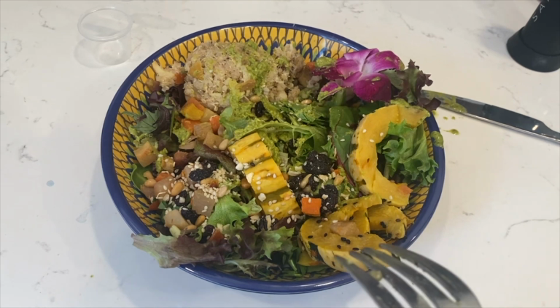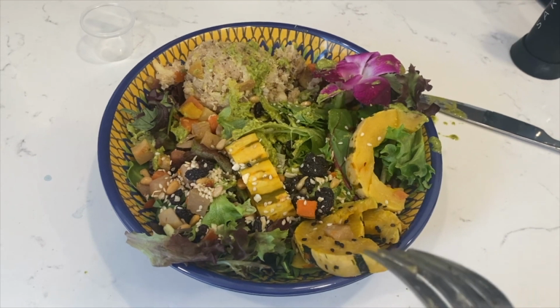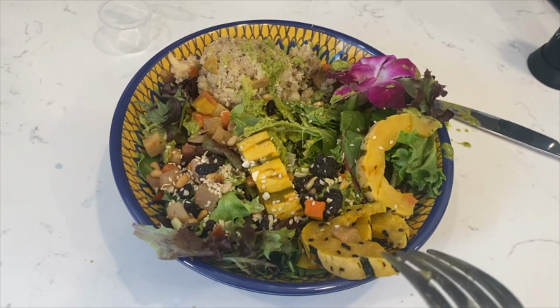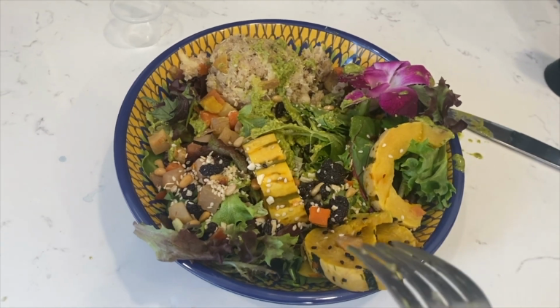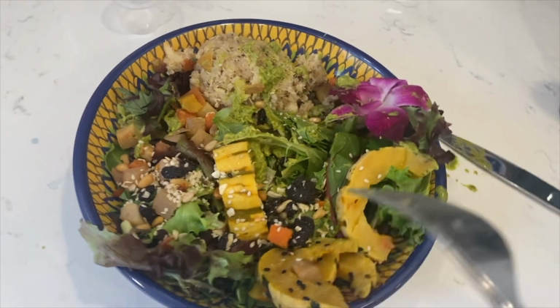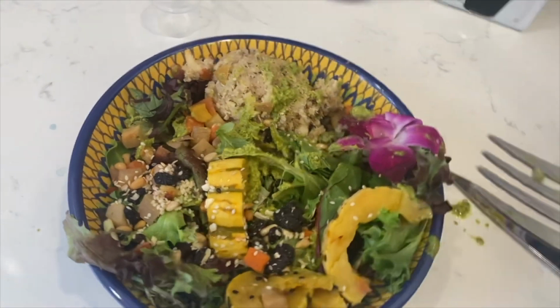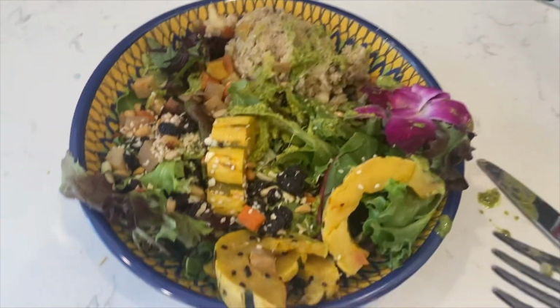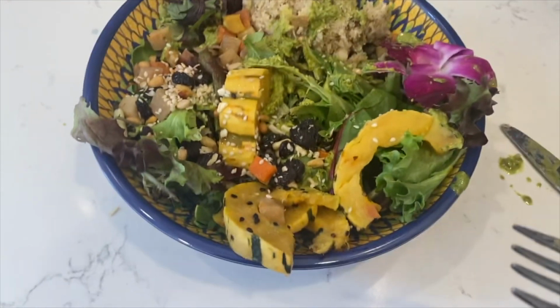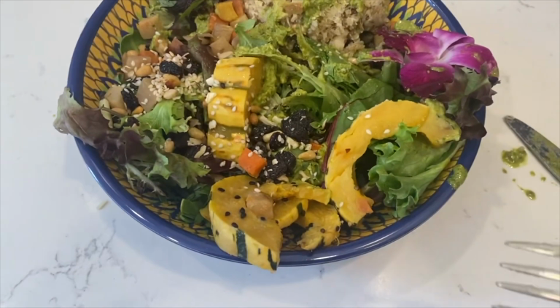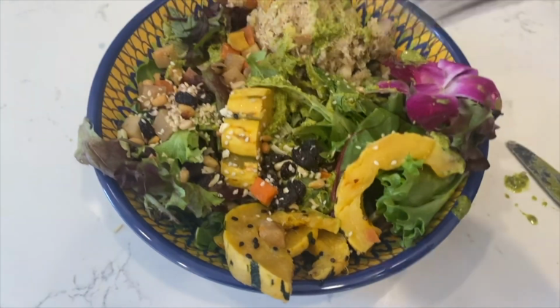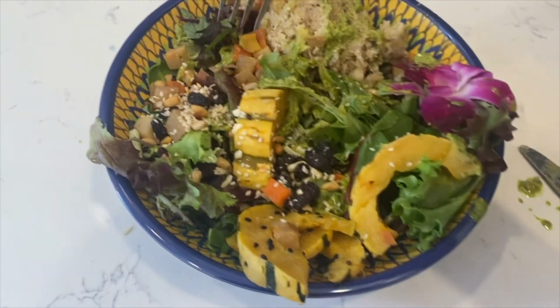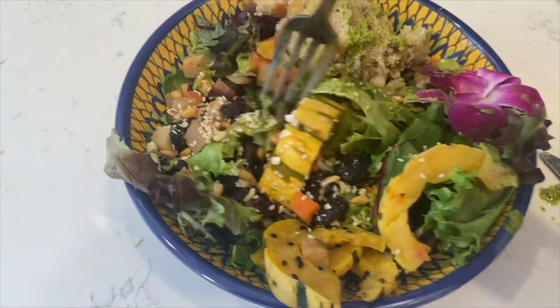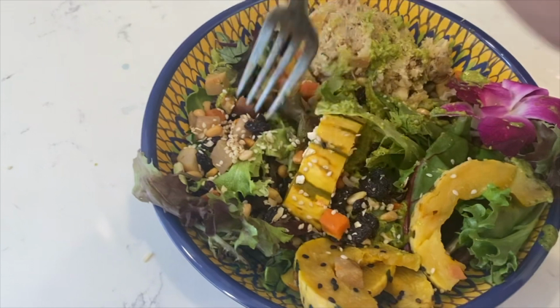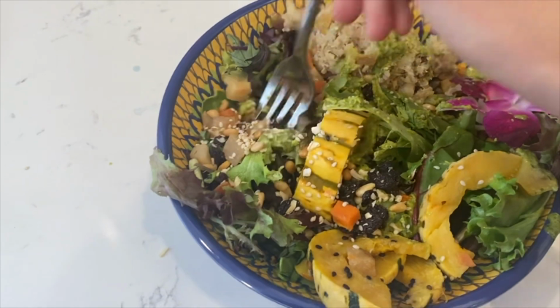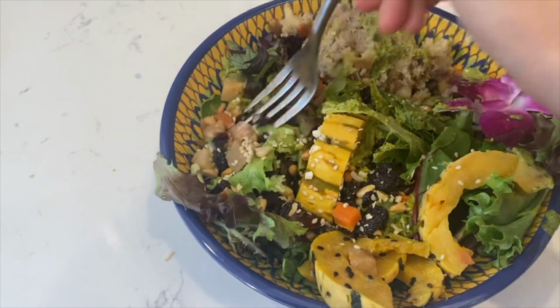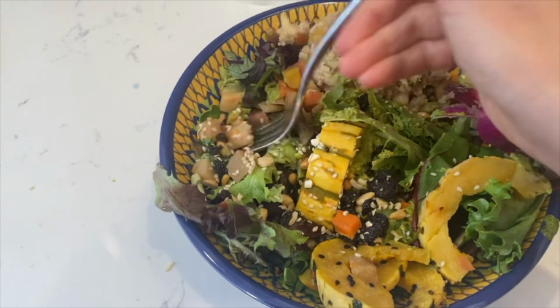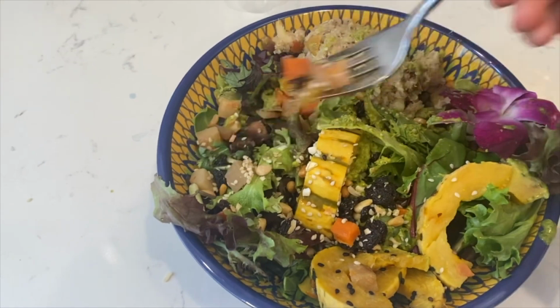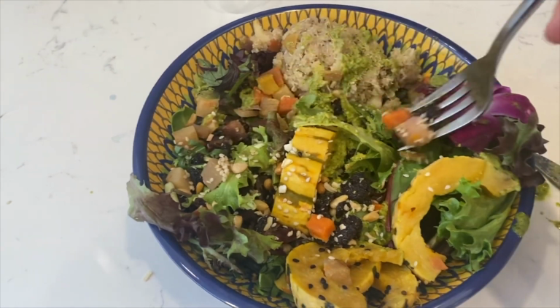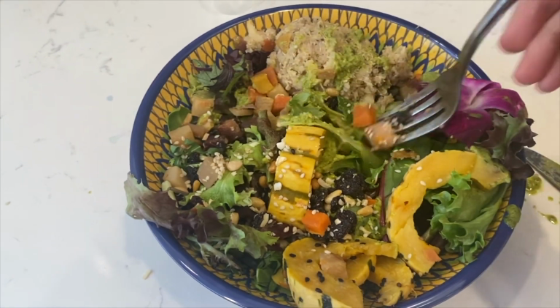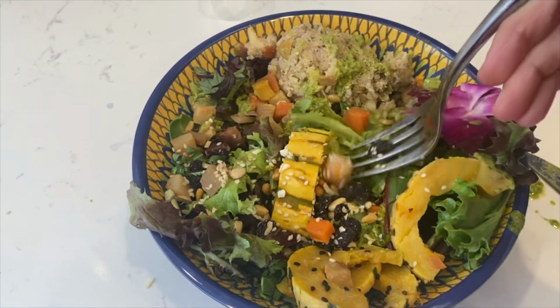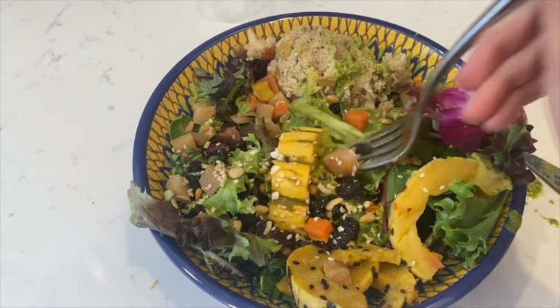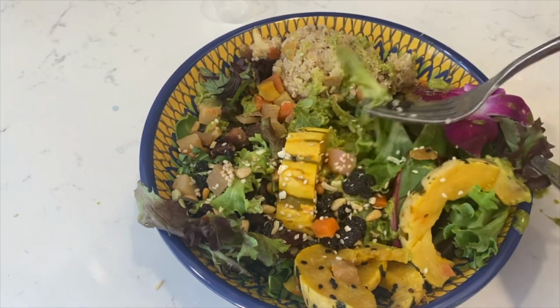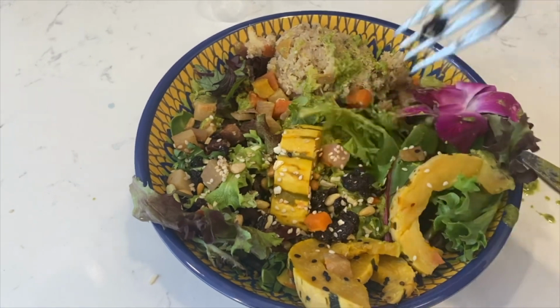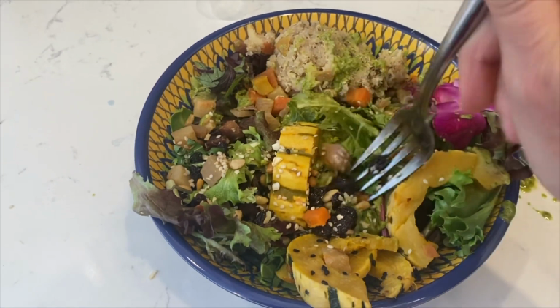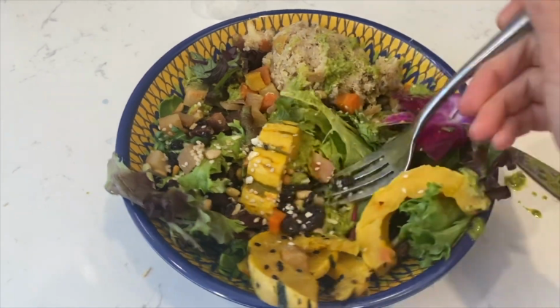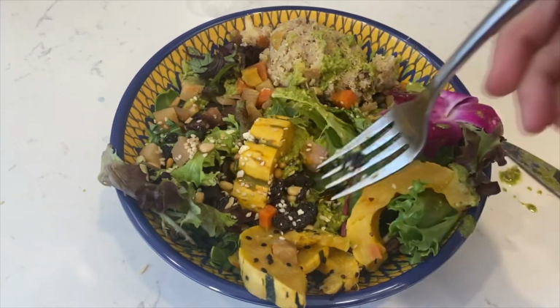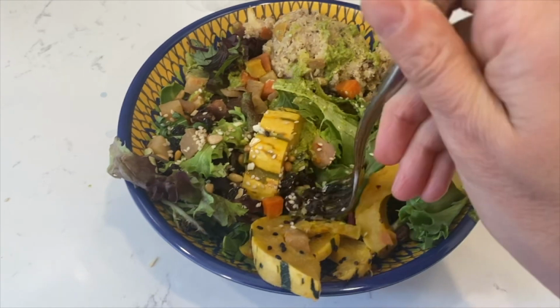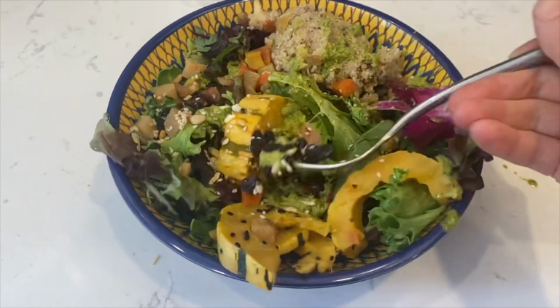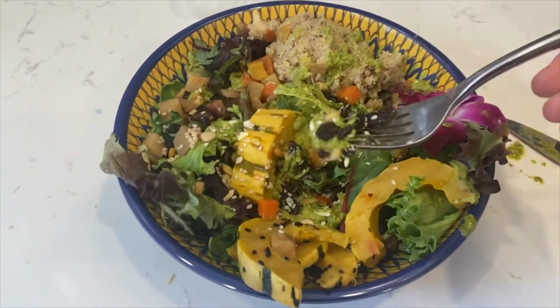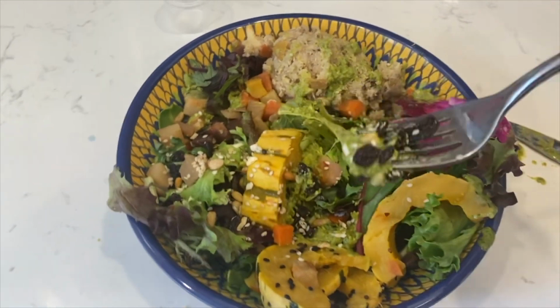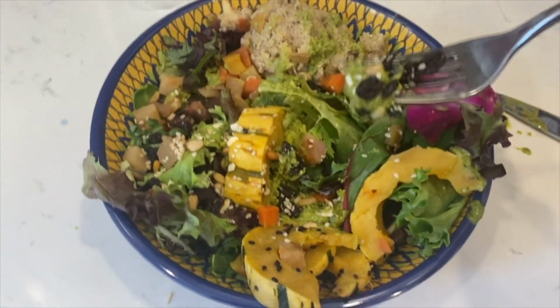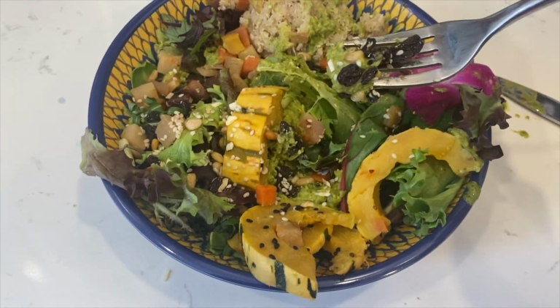This is so earthy and the dressing adds a brightness to it — so satisfying. I love this lunch. It doesn't quite feel like a traditional salad the way the other lunches have felt, for the most part.